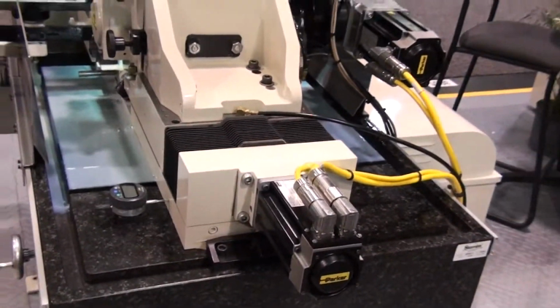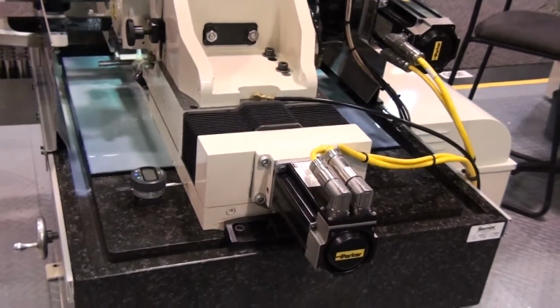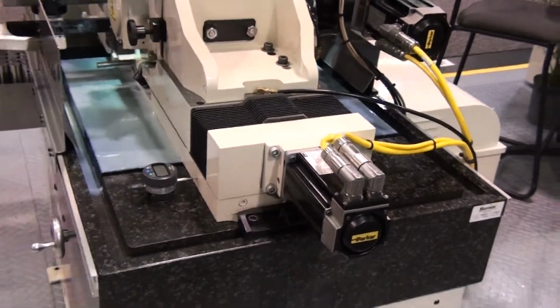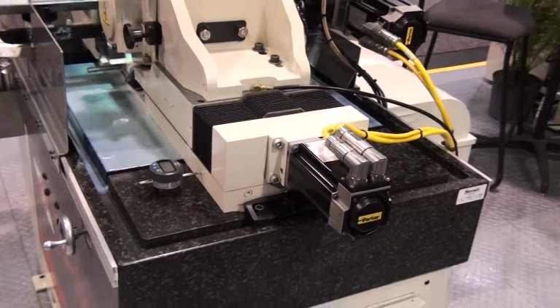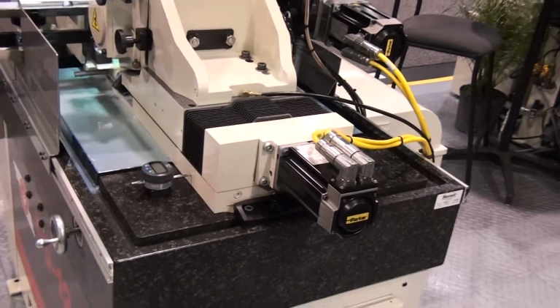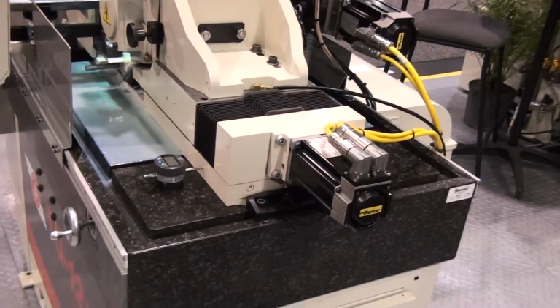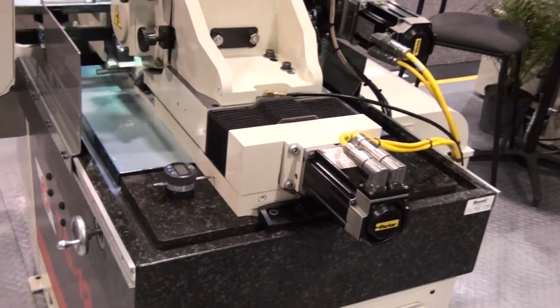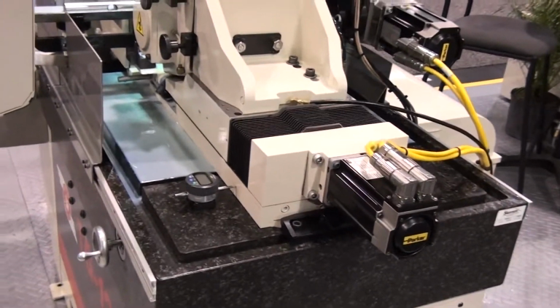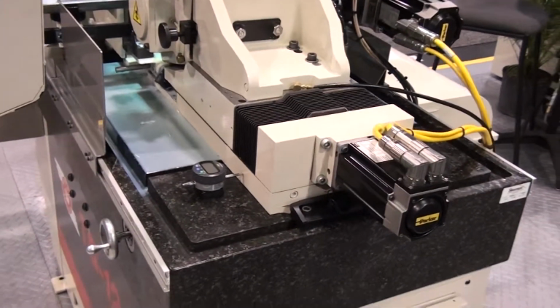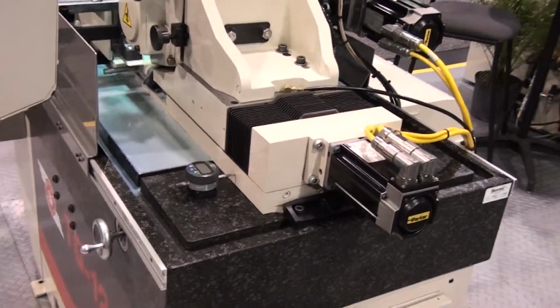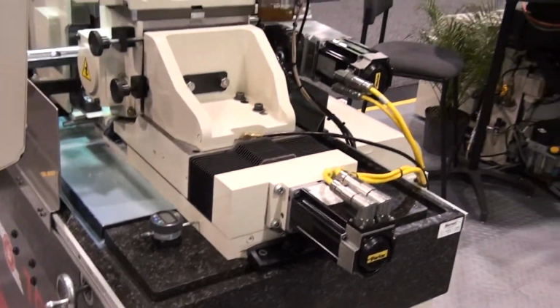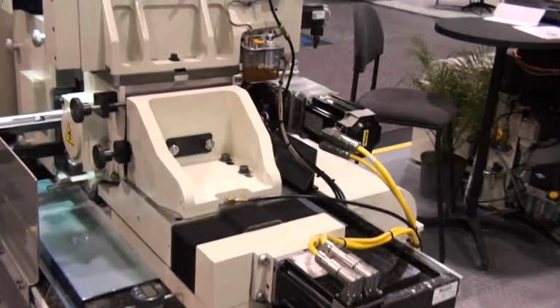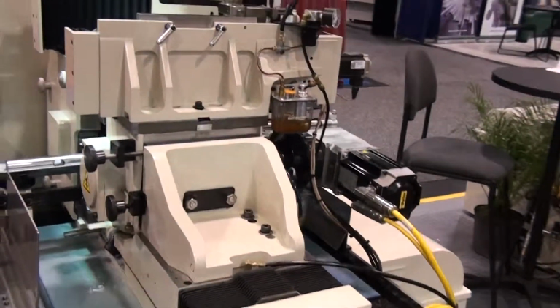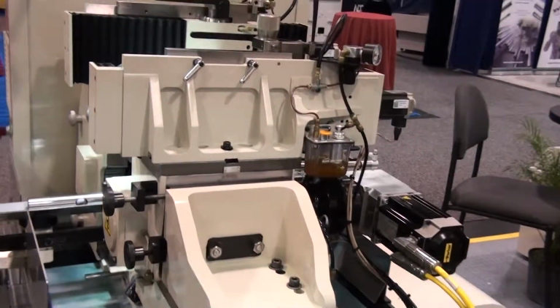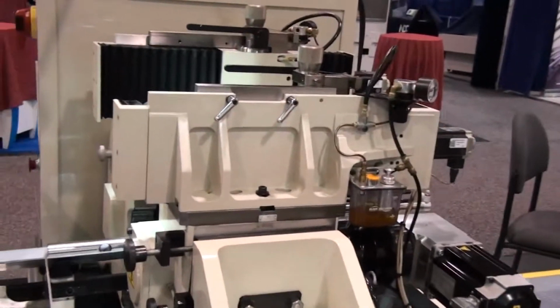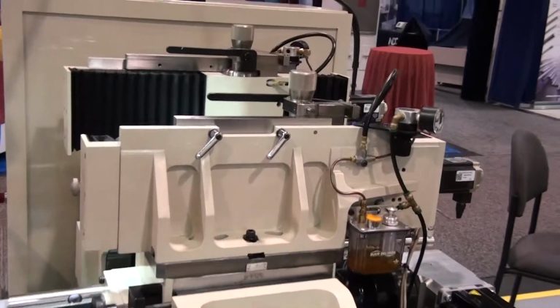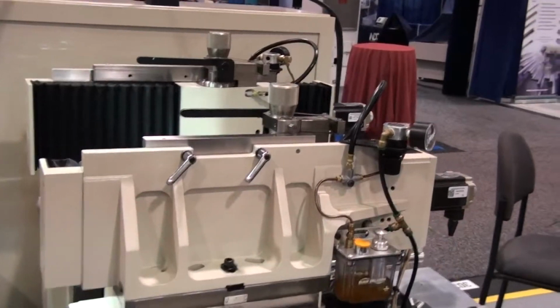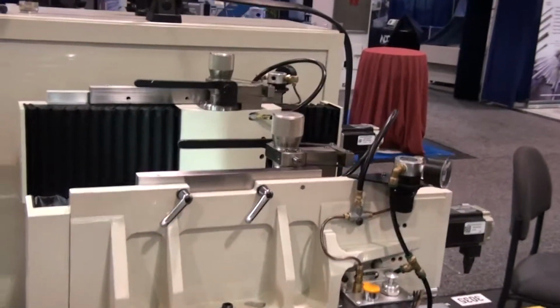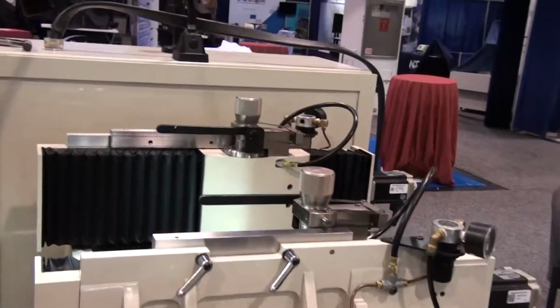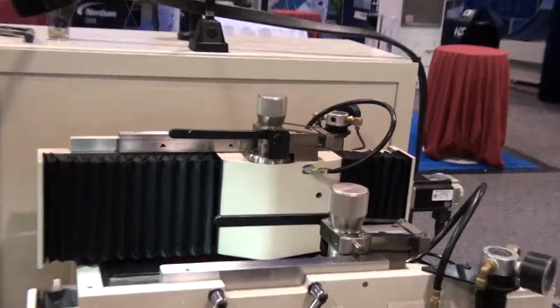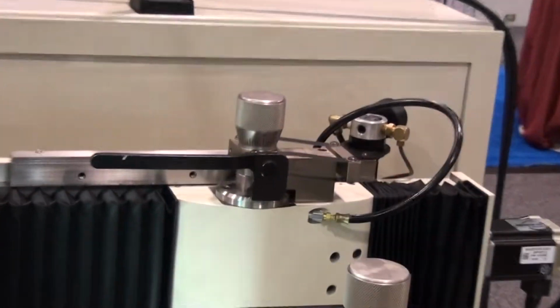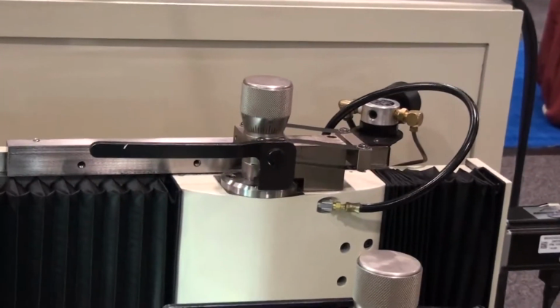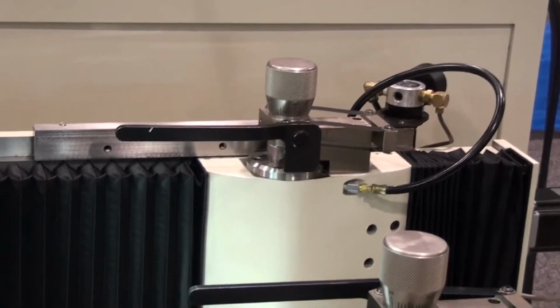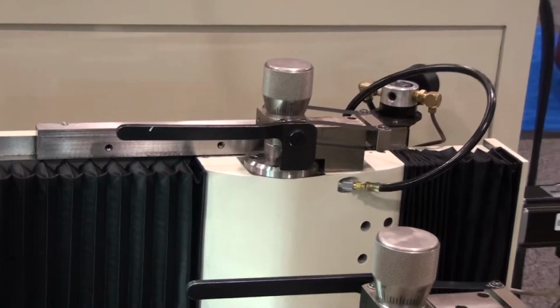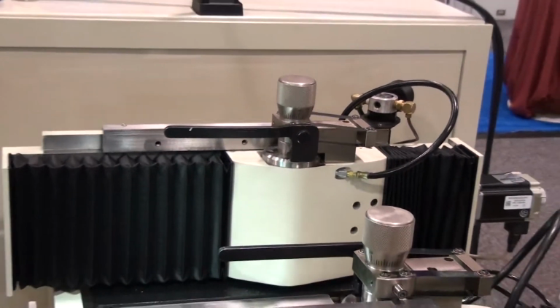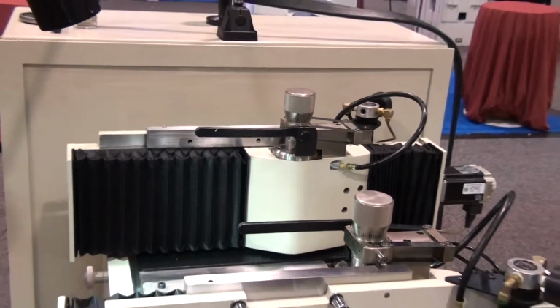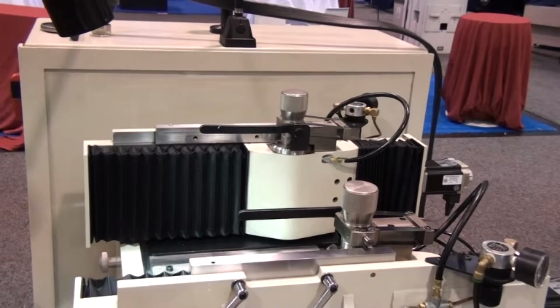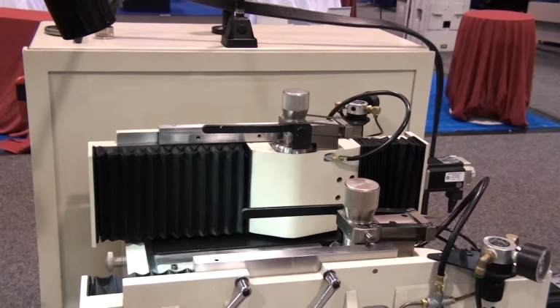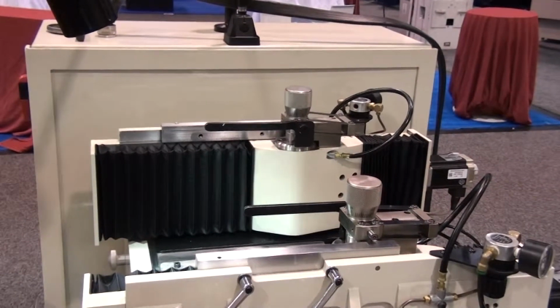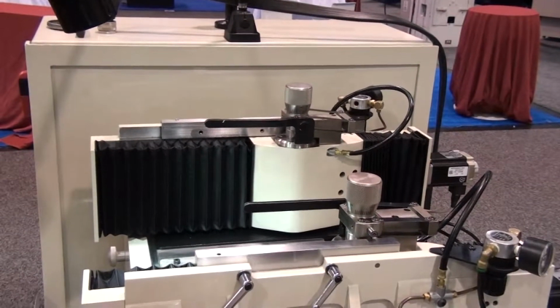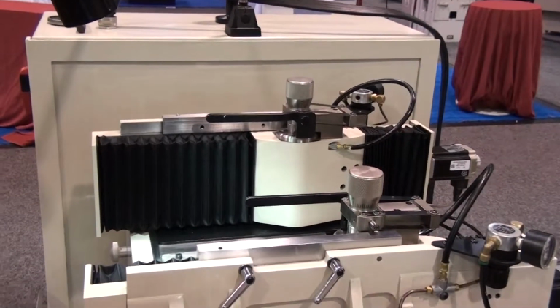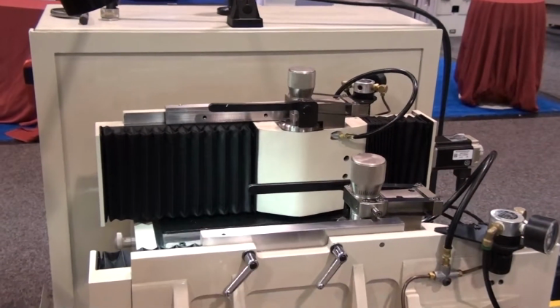With these newer spindles and machine bed and base, wheel dressers are offered as air sensing, automatic dressing, over-the-wheel CNC, as well as rotary diamond disc CNC platforms.